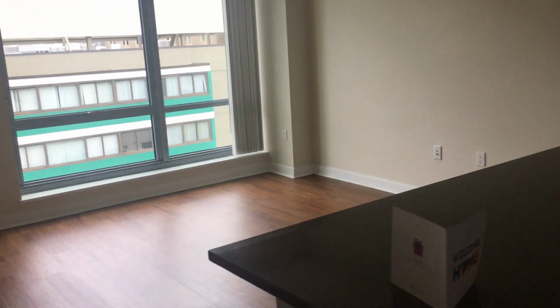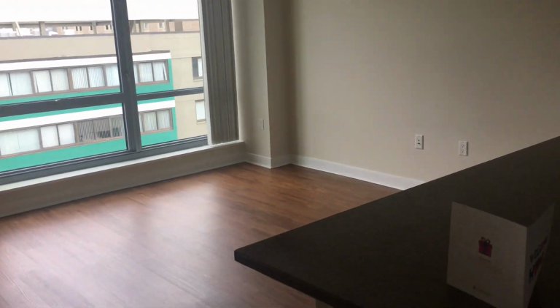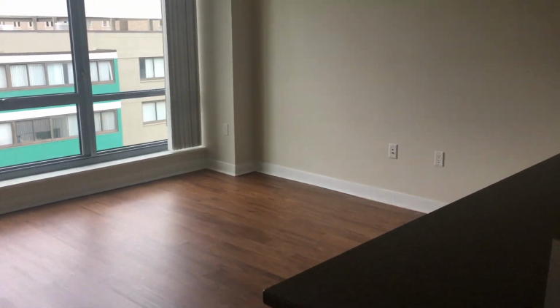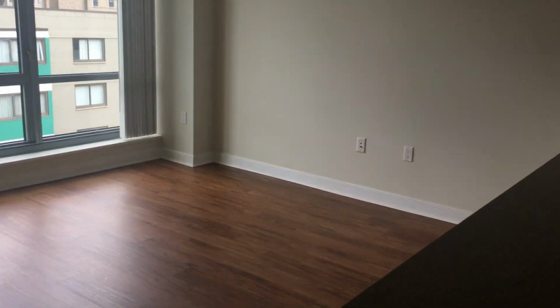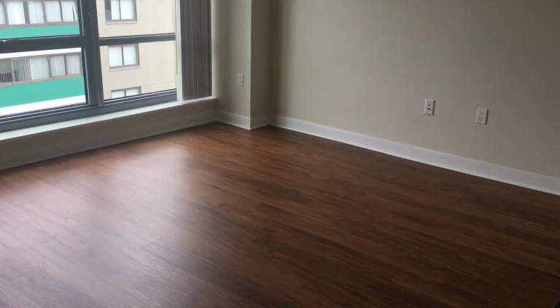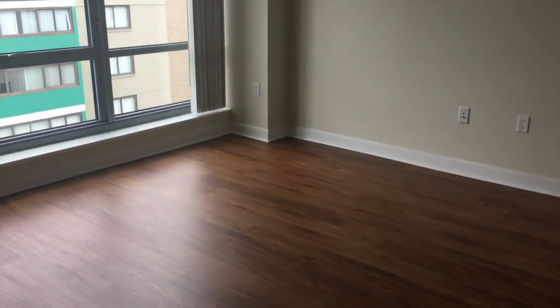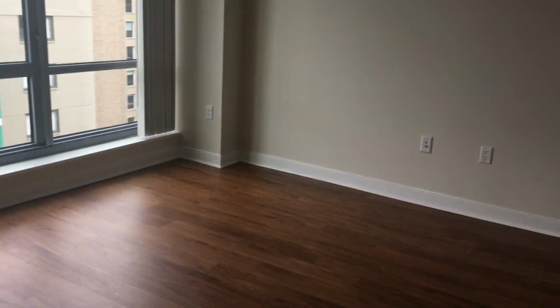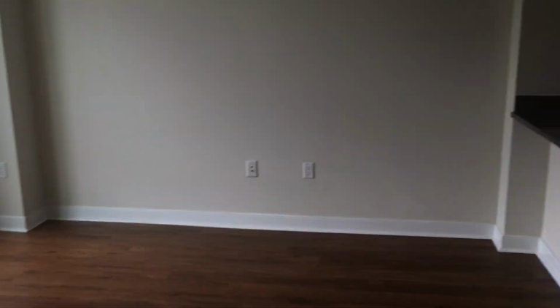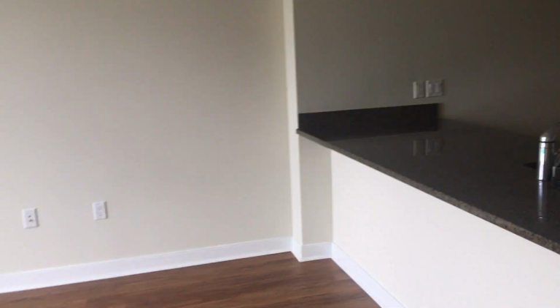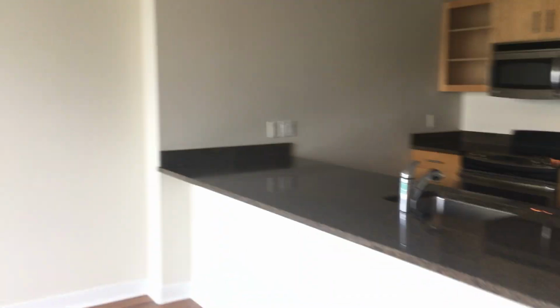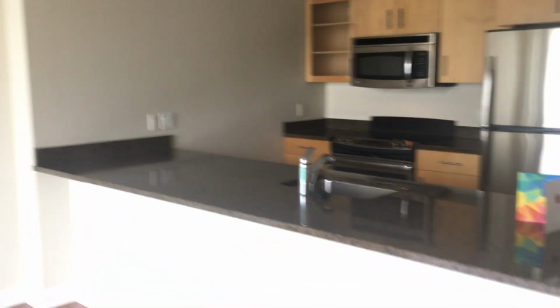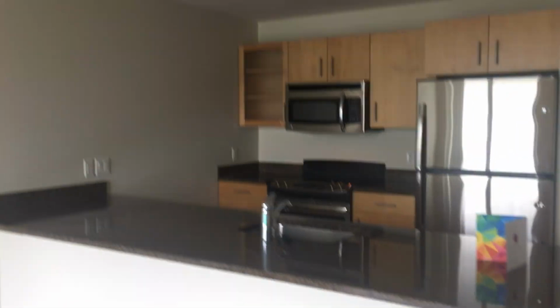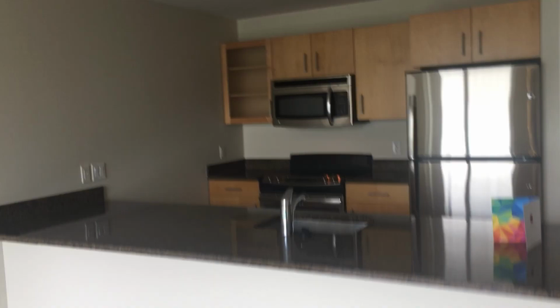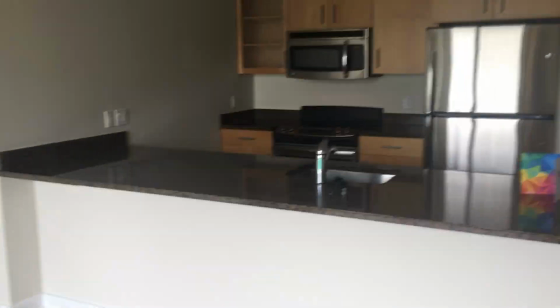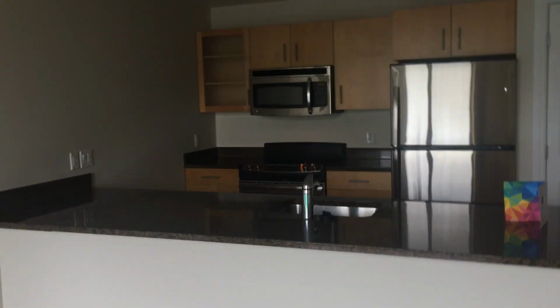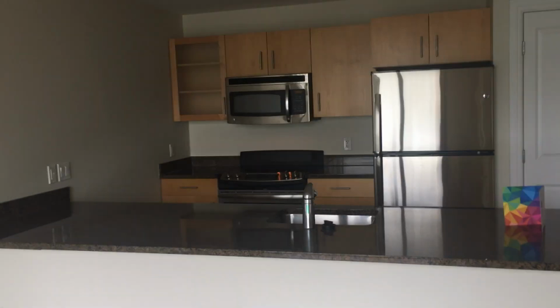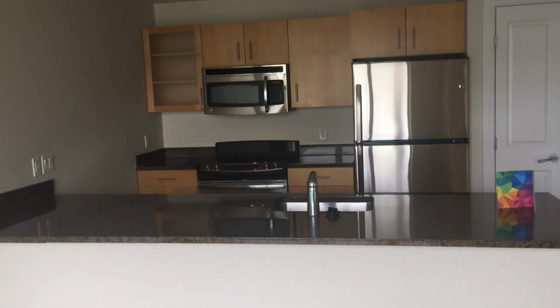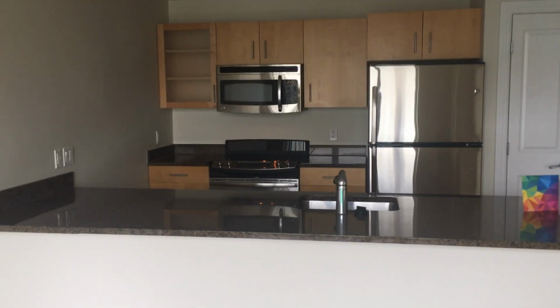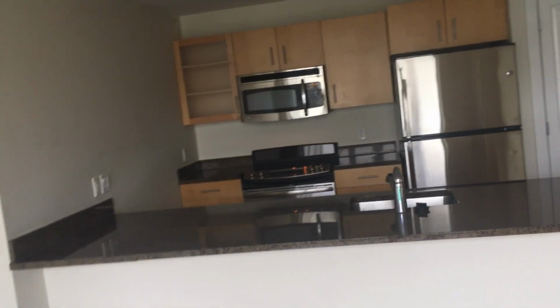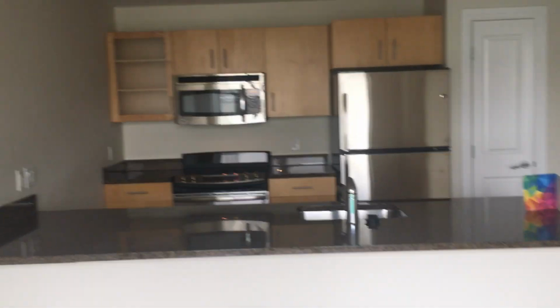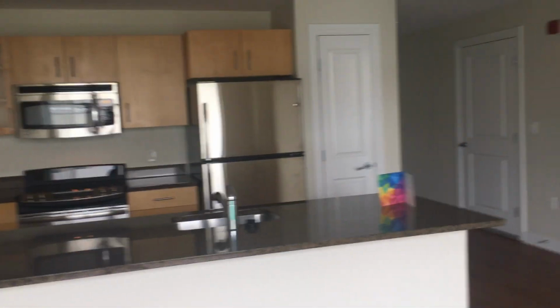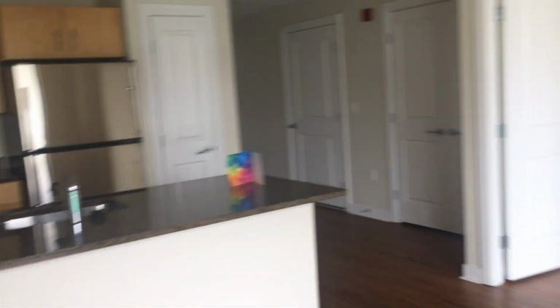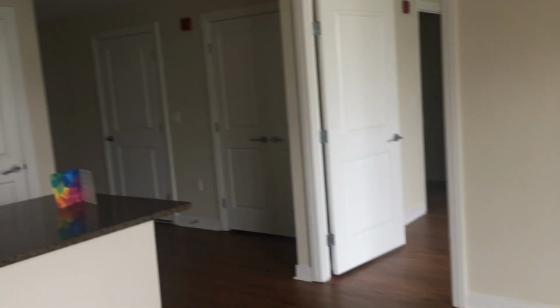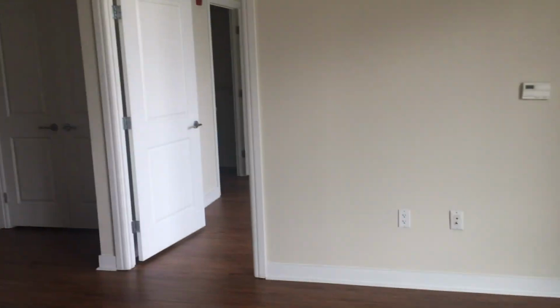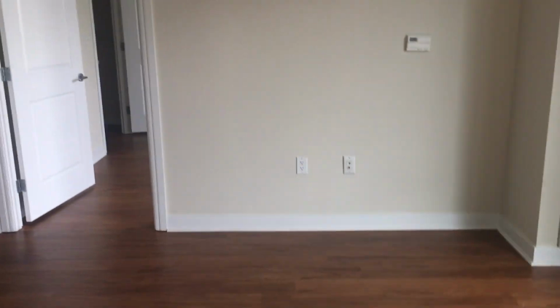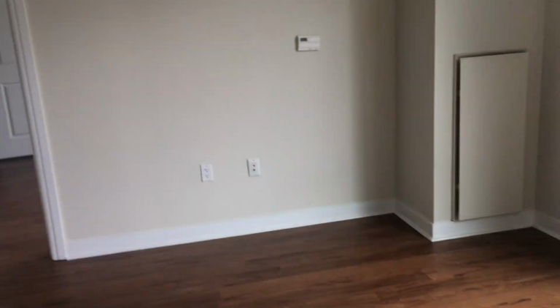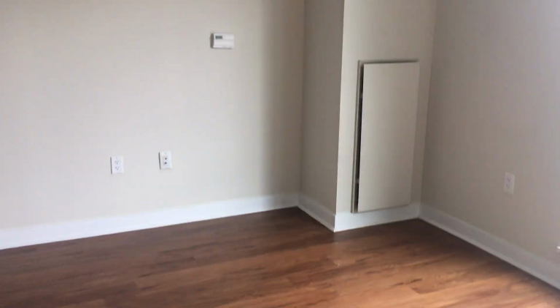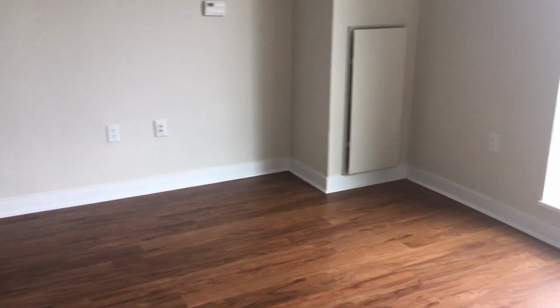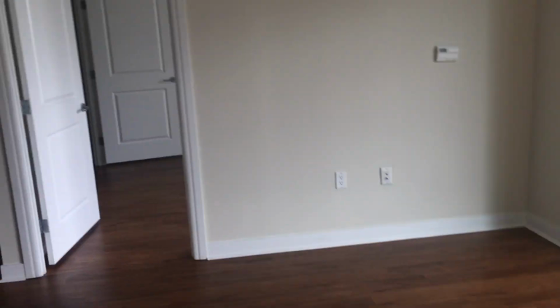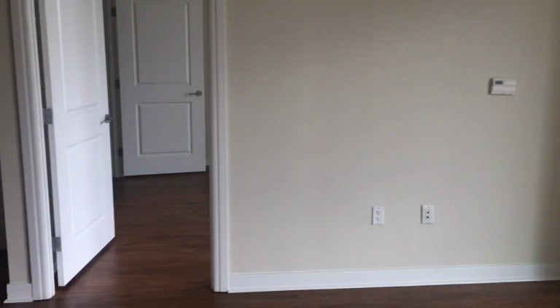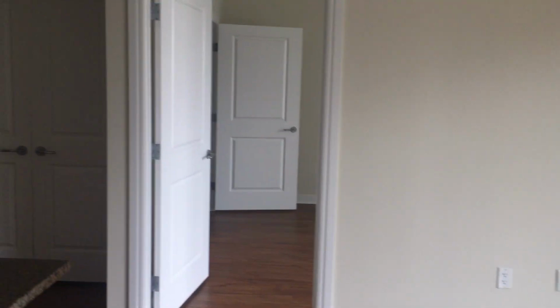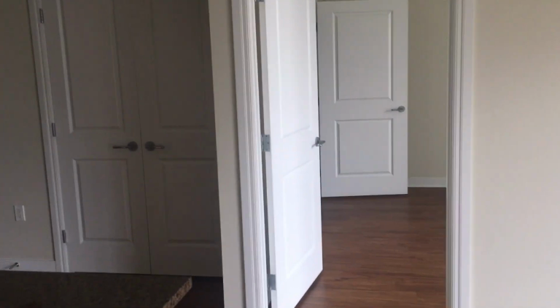As you can see here, we have the open living room kitchen area. Nice kitchen space here. Plenty of cabinetry, granite, stainless appliances, electric stove. Really nice space here for living. Plenty of room for everything you need.